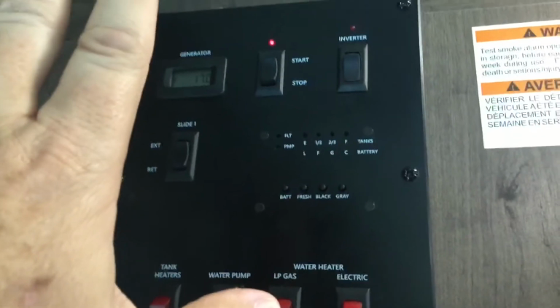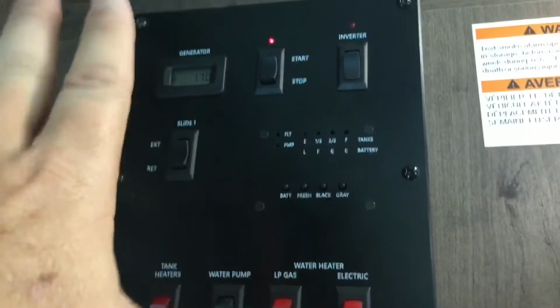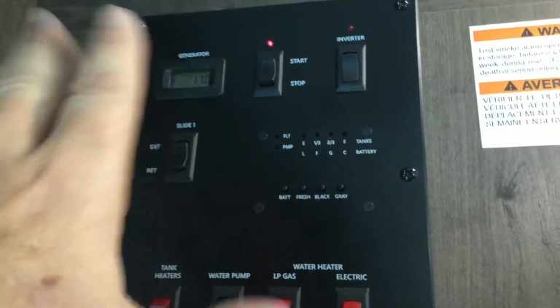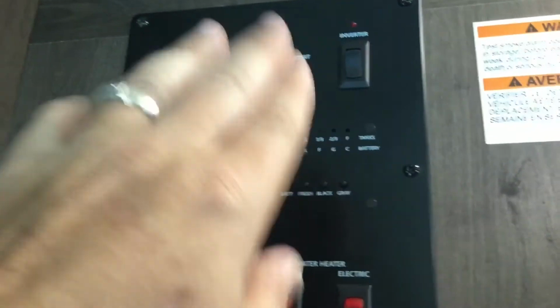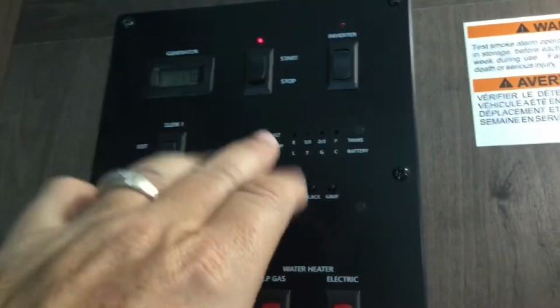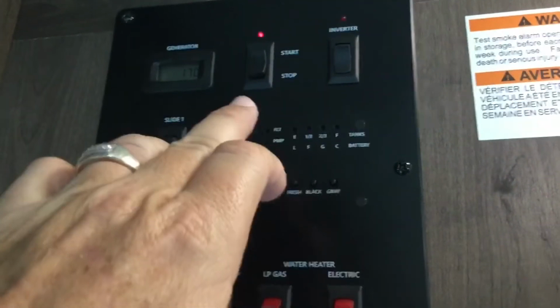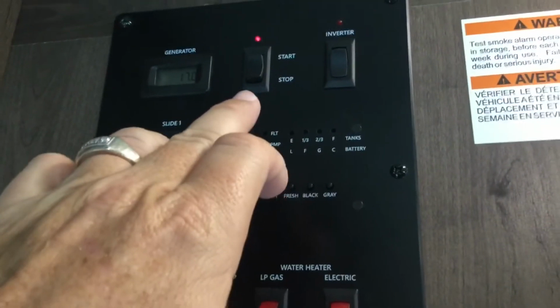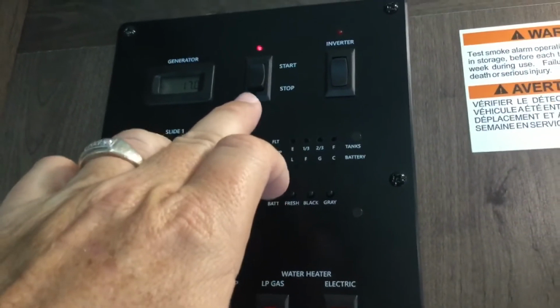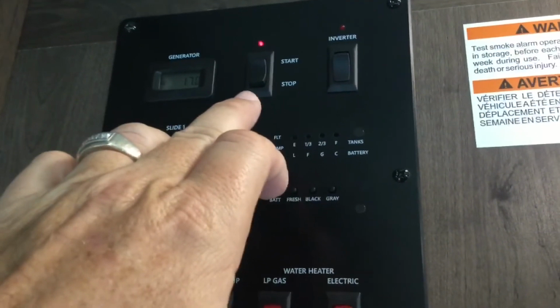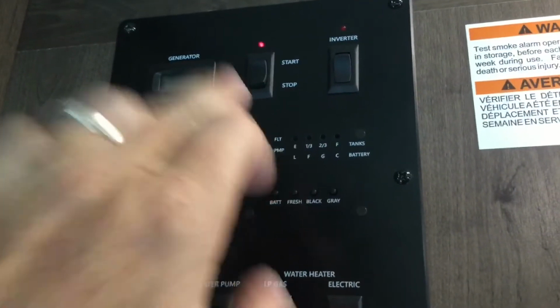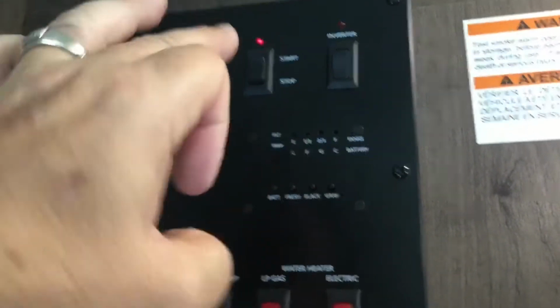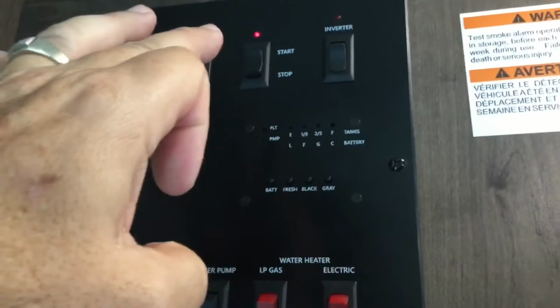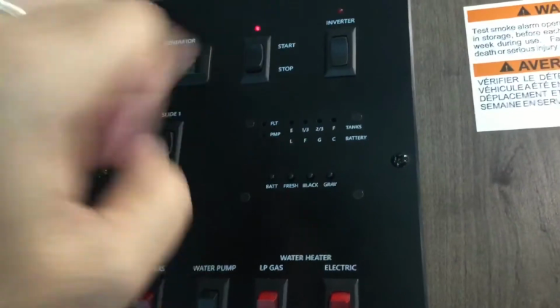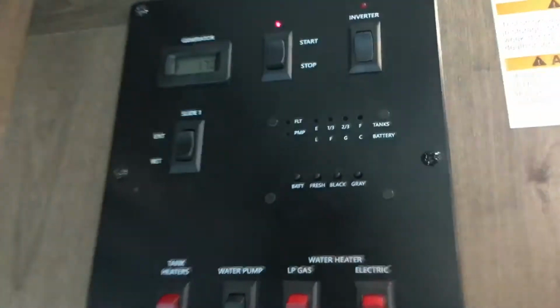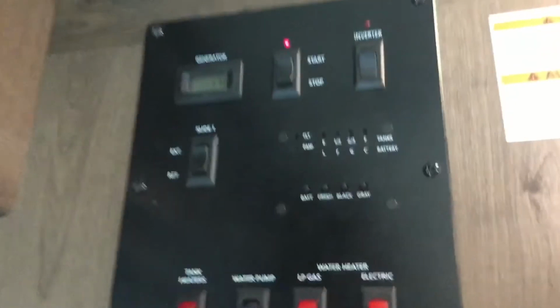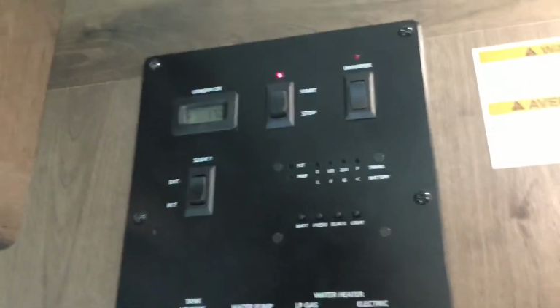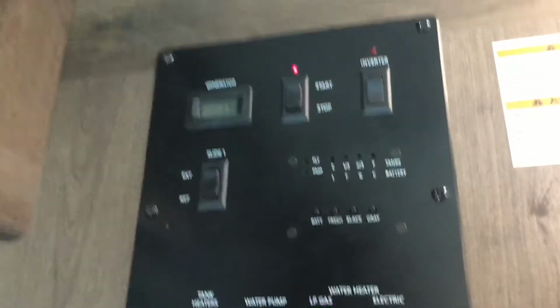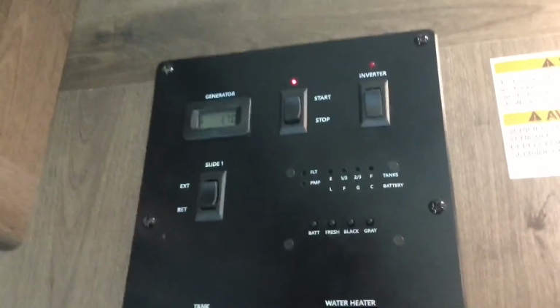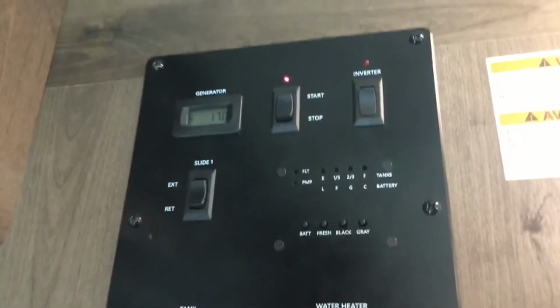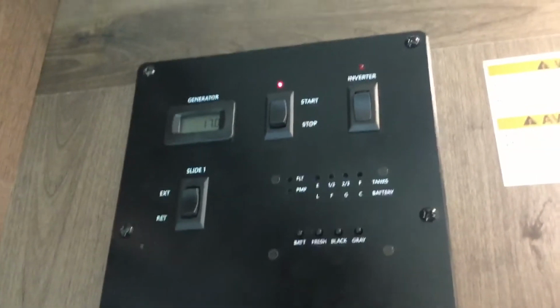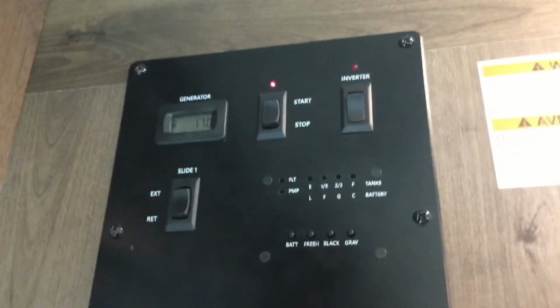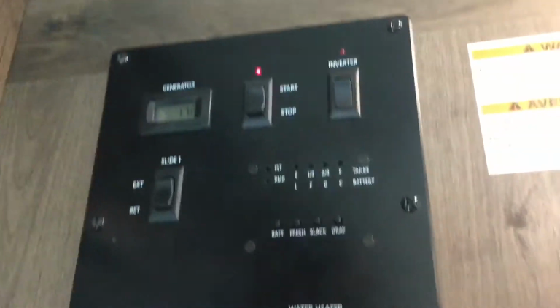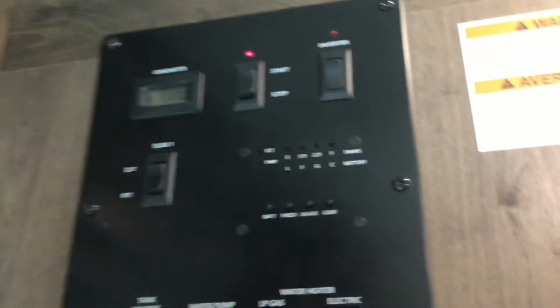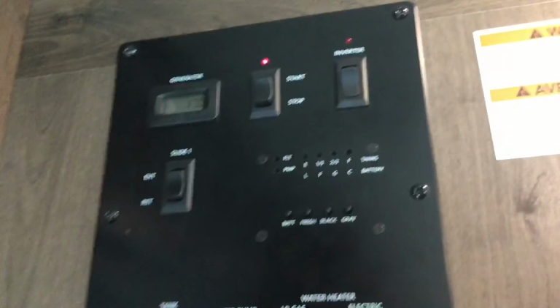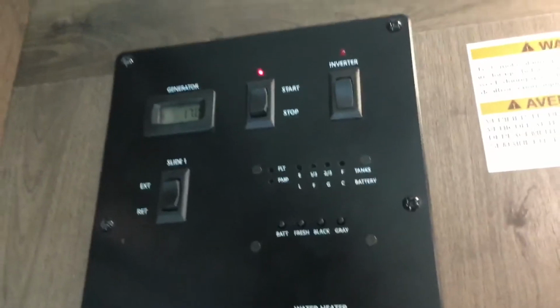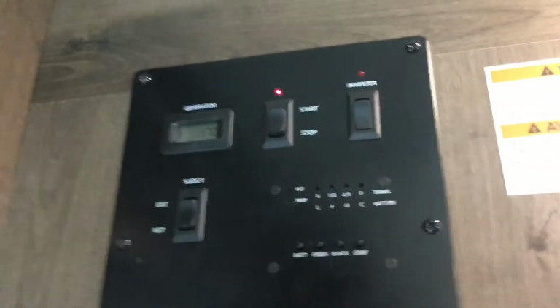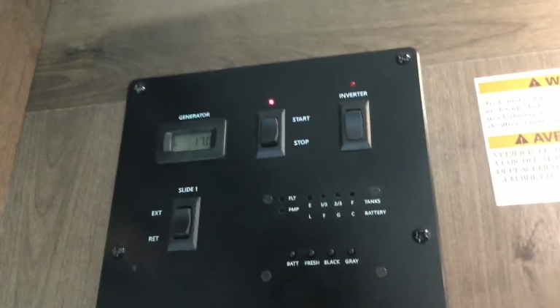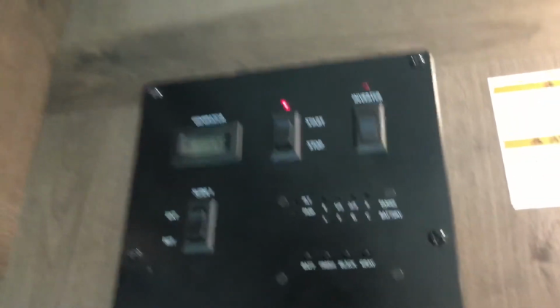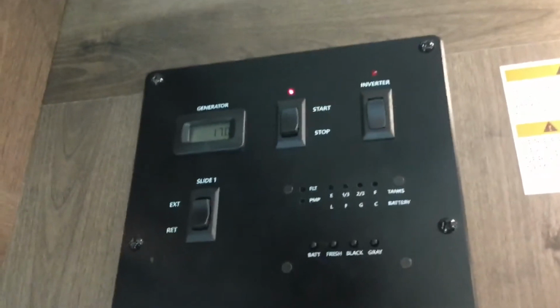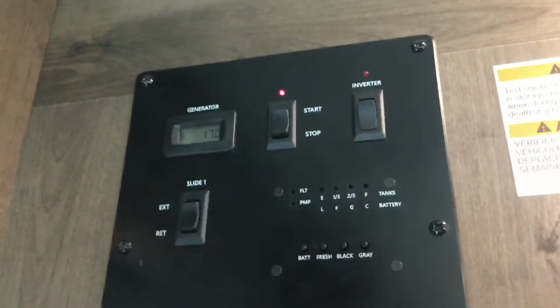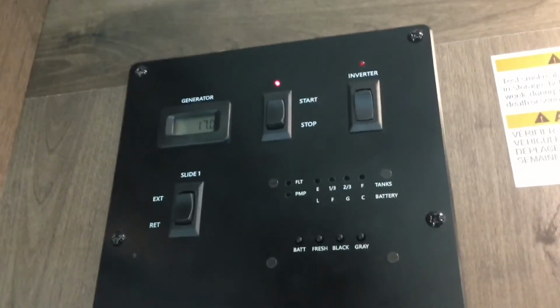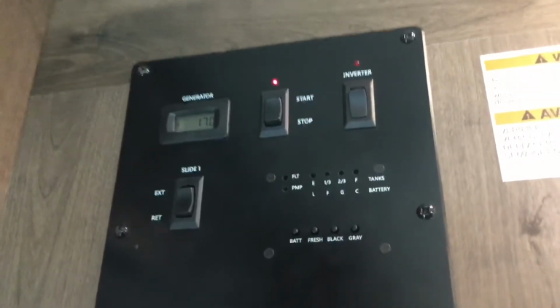Let it wait for a second, then hold down on the button again for a second and try to start again. Usually it'll fire on that second go around, especially if it's been sitting for a while and has not been started.